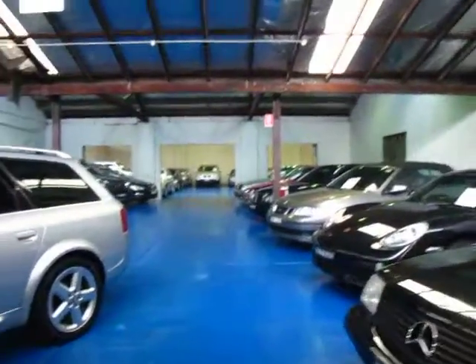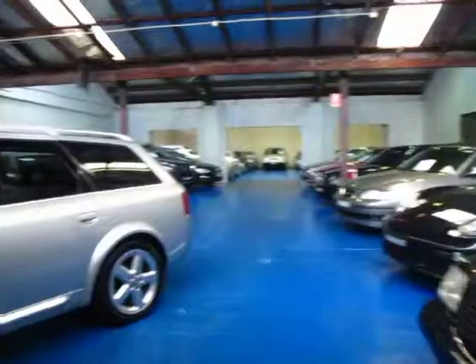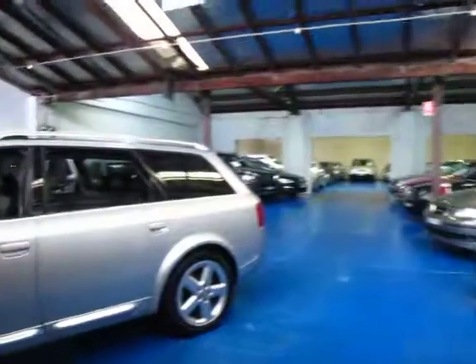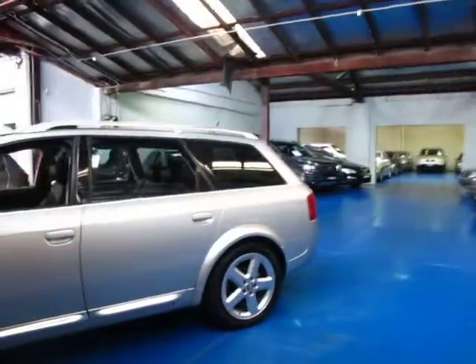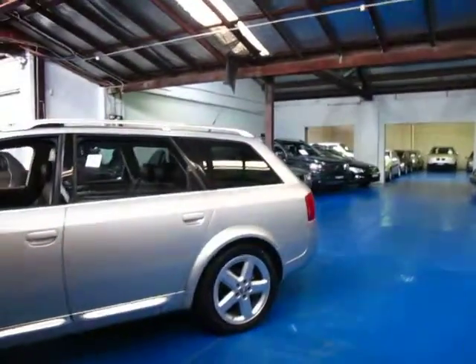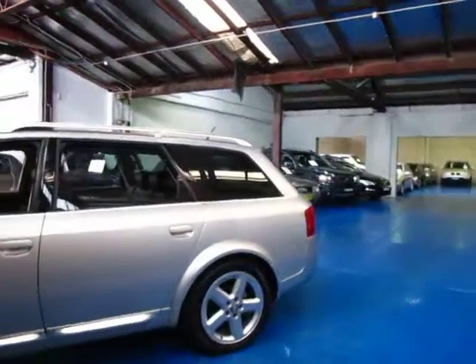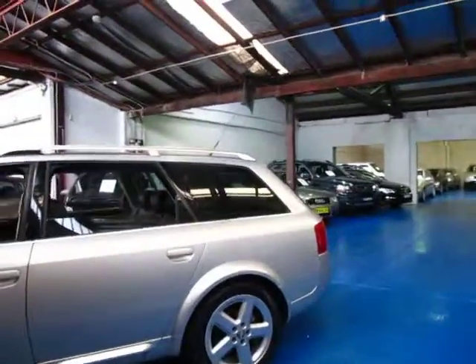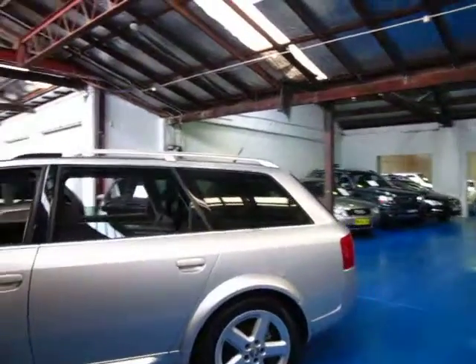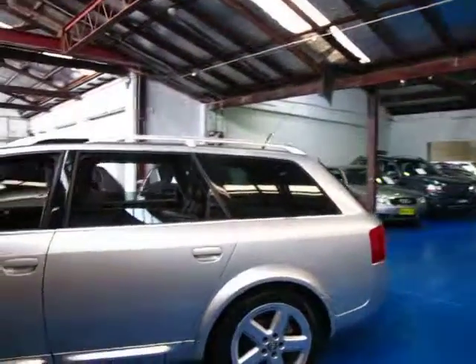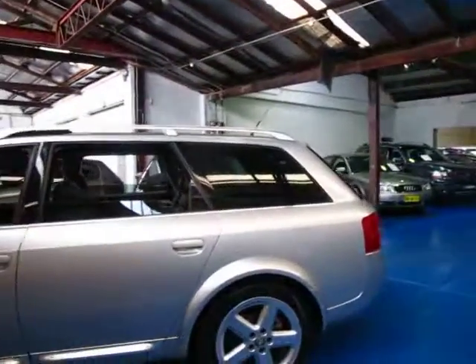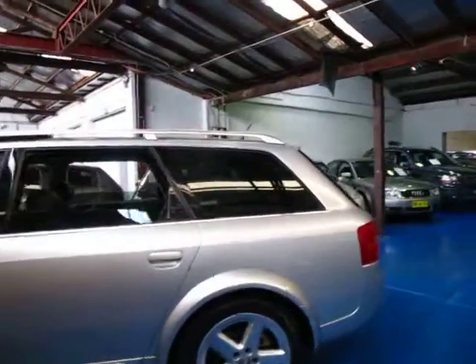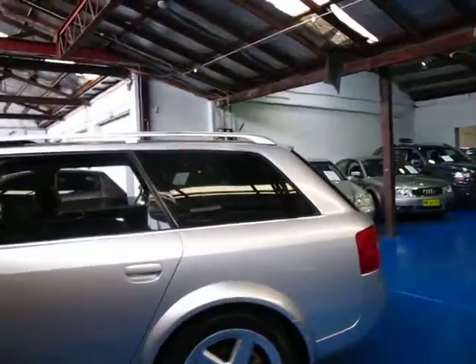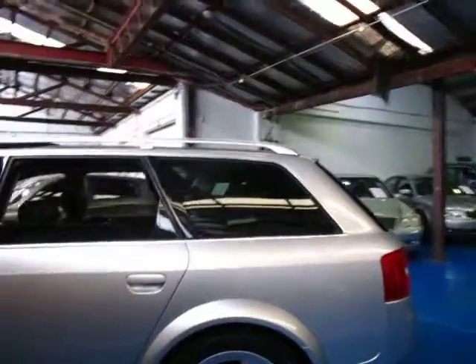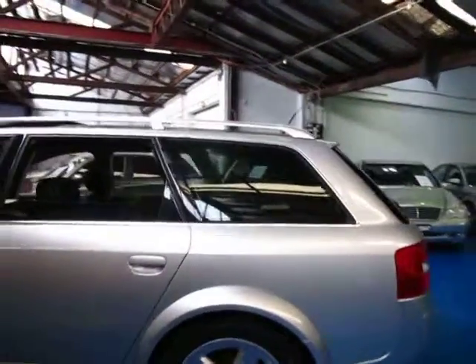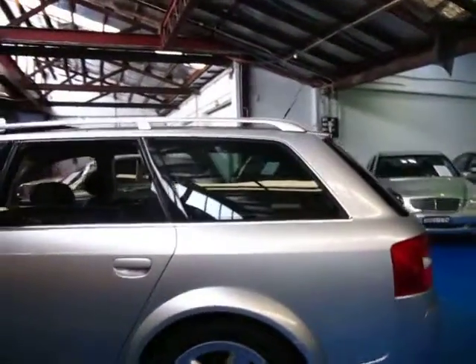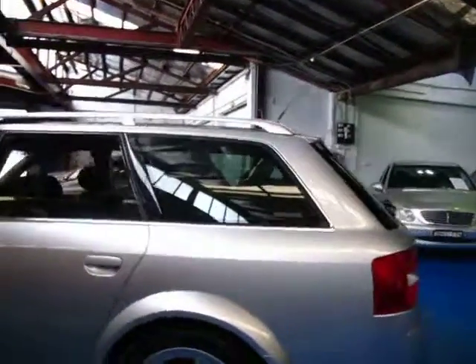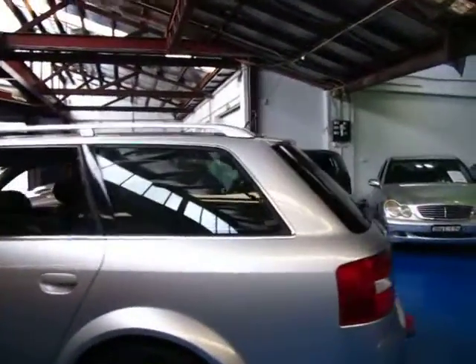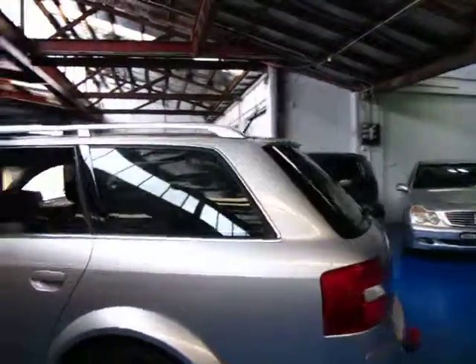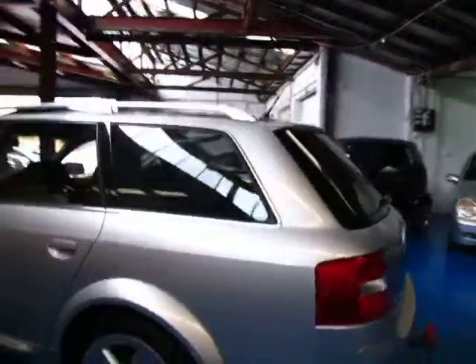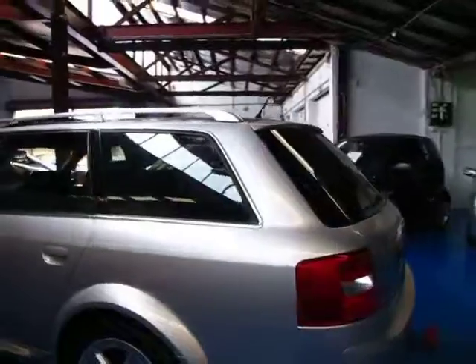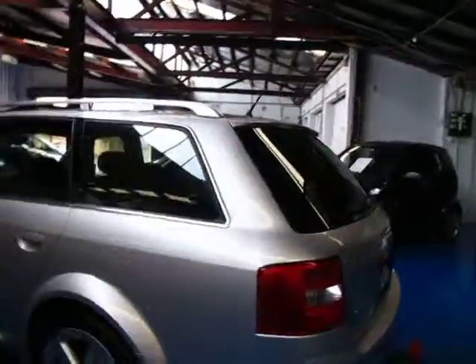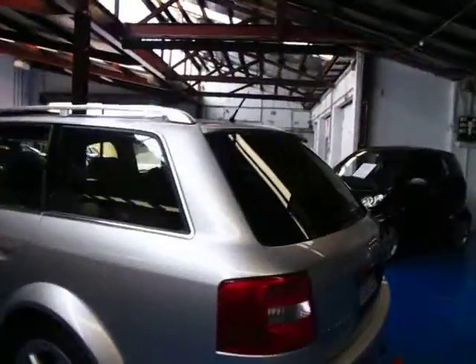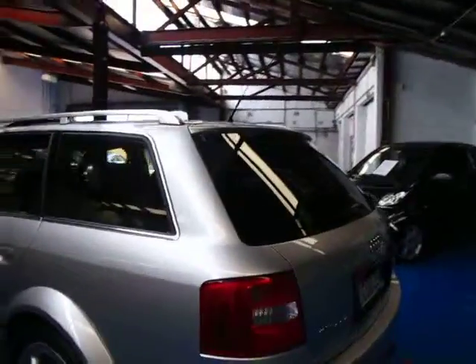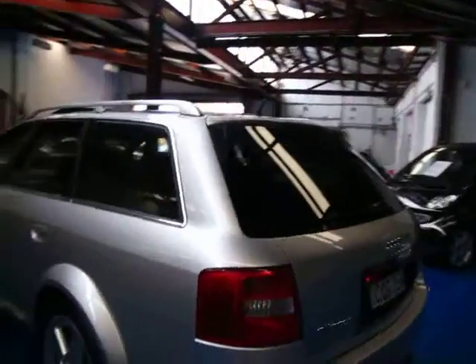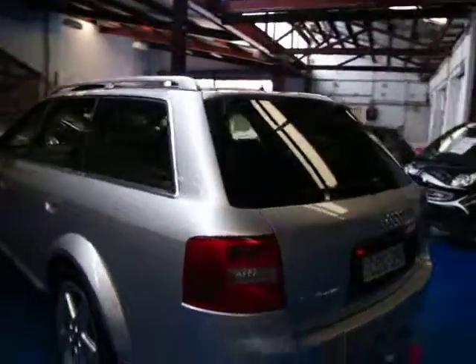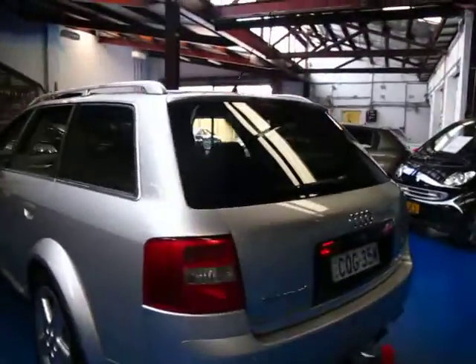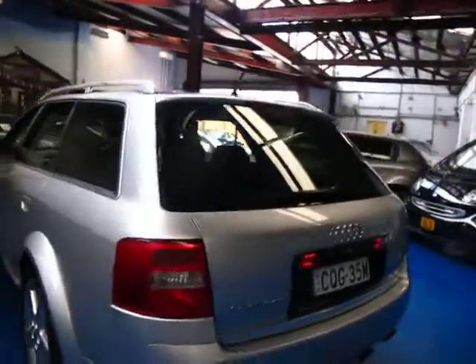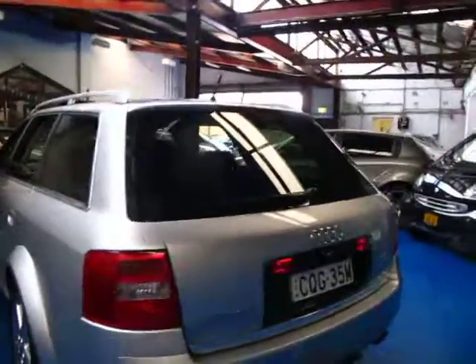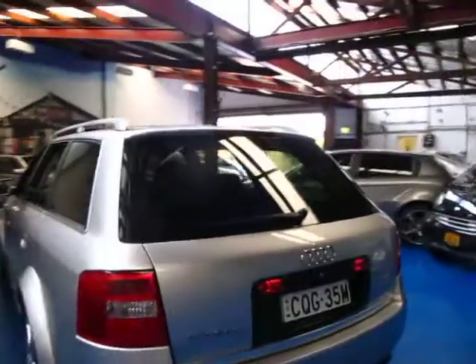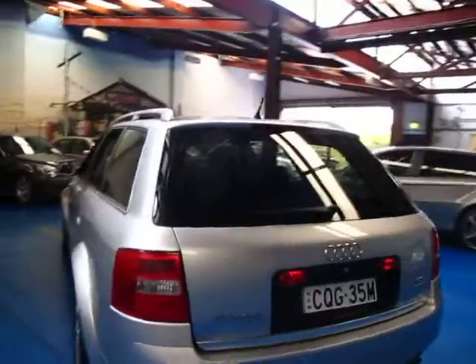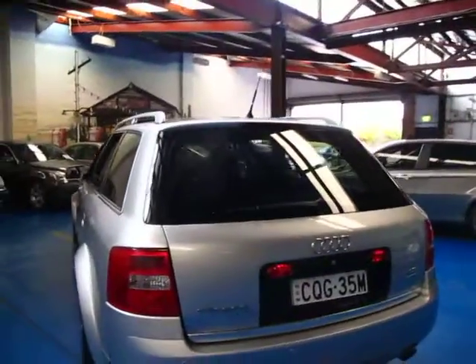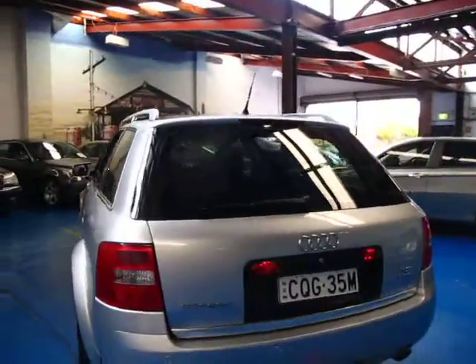We're at 101 to 103 Illawarra Road. You get a warranty with these cars when you buy them and you can extend the warranty to up to five years if you want to.